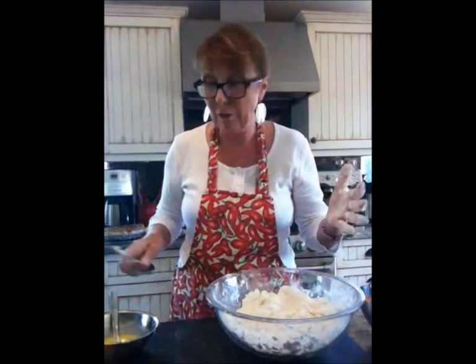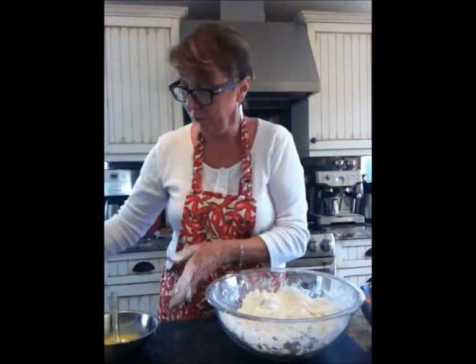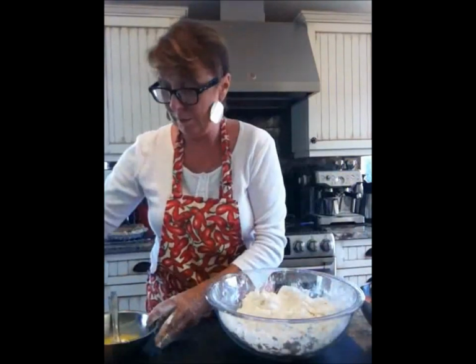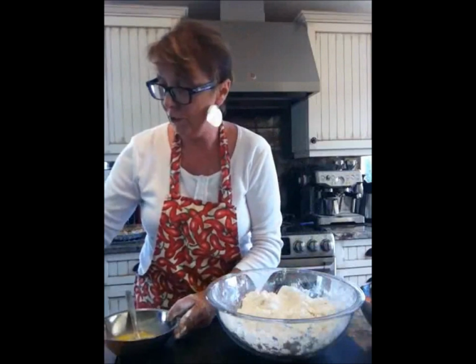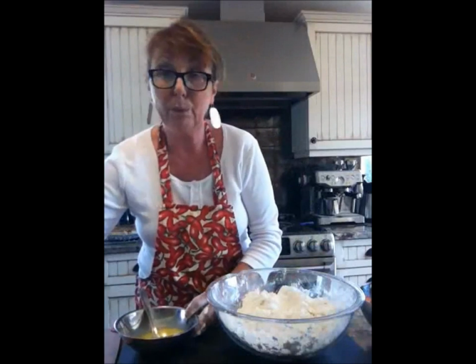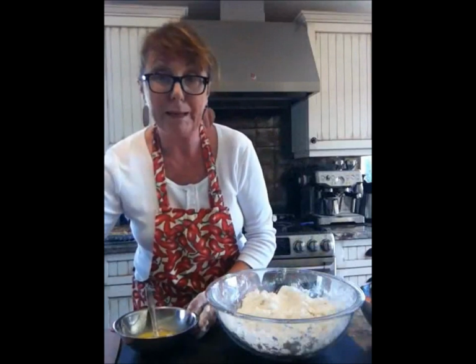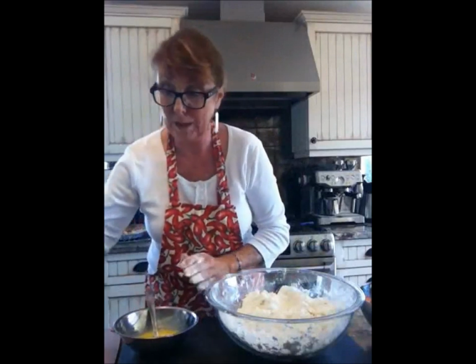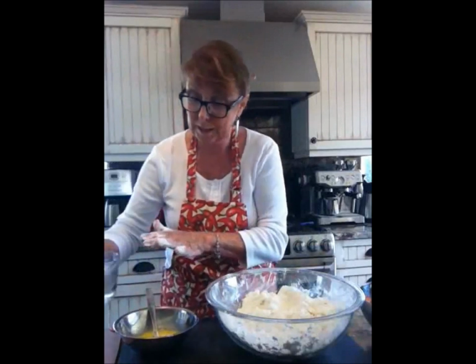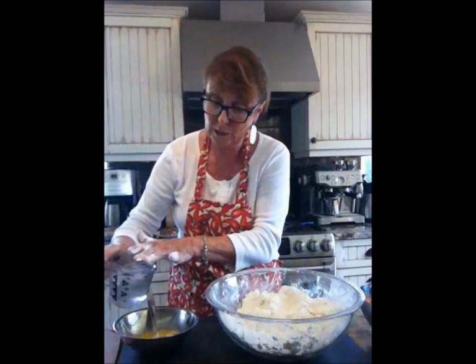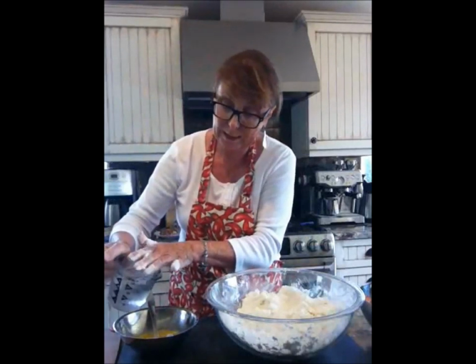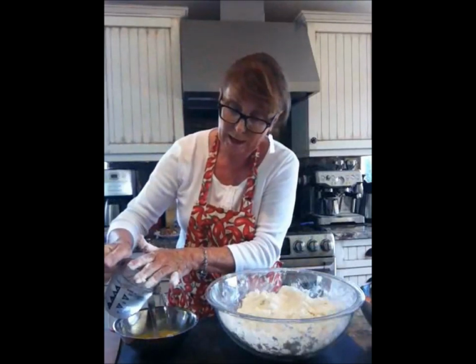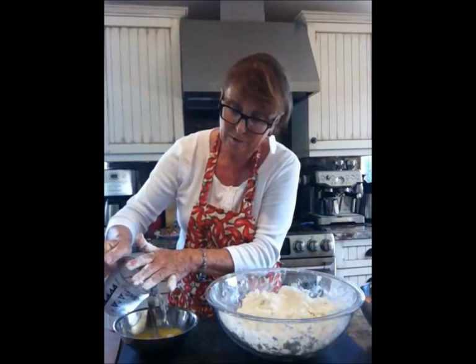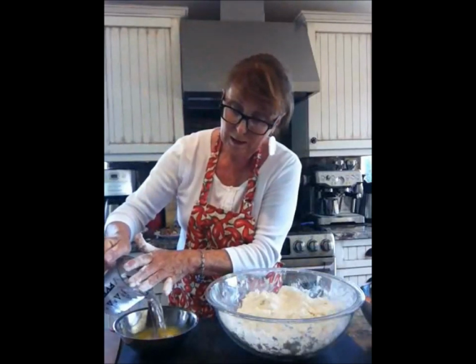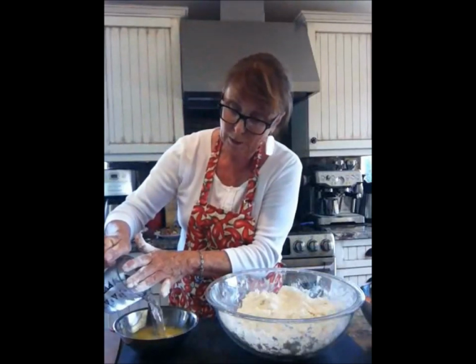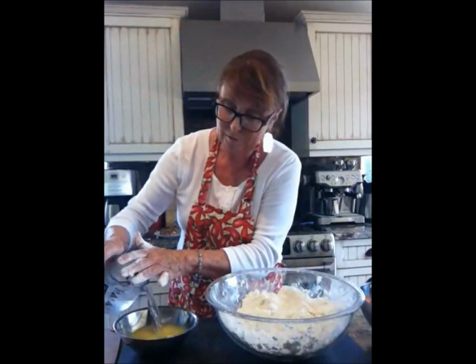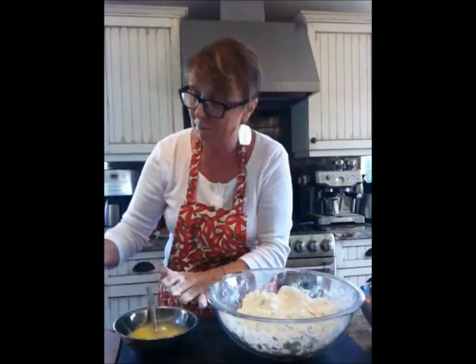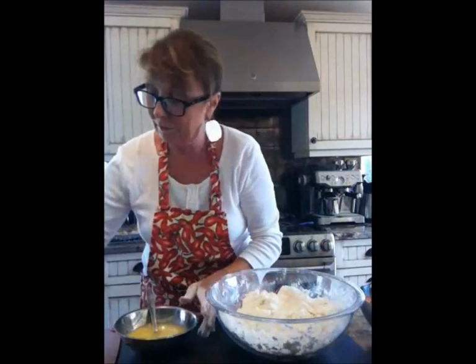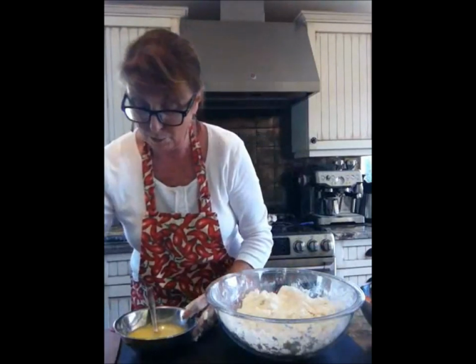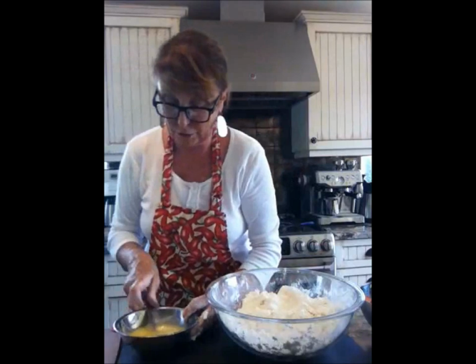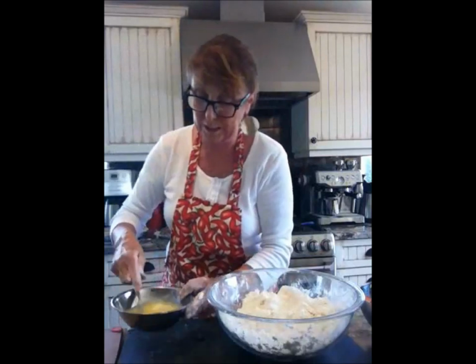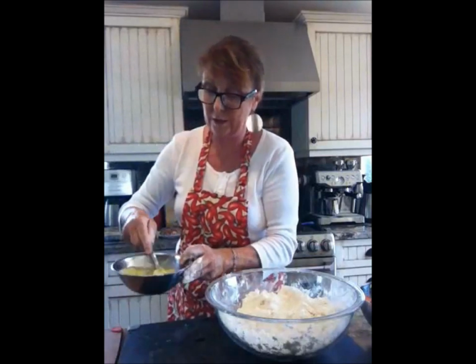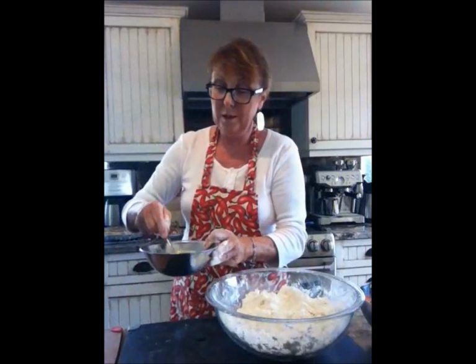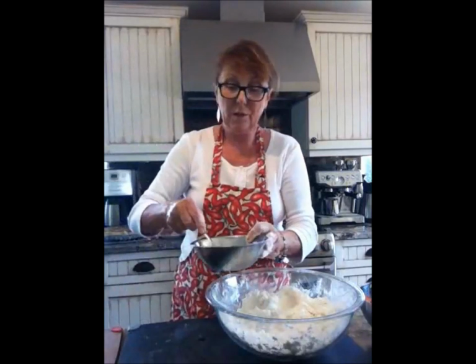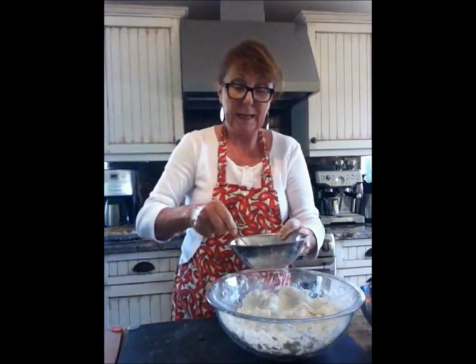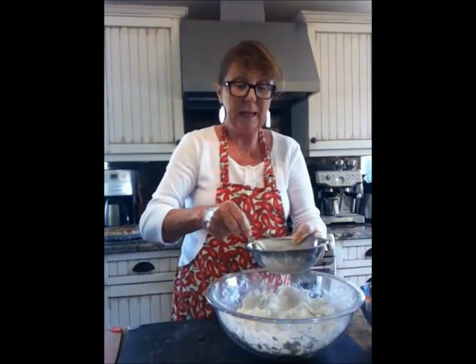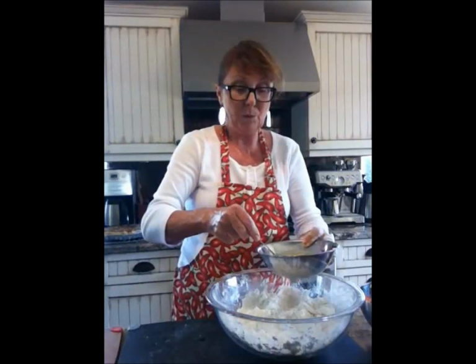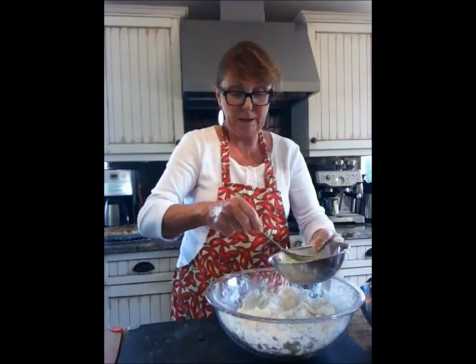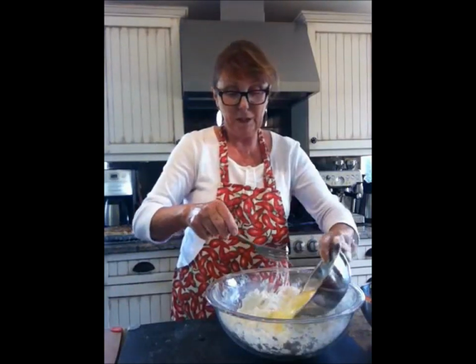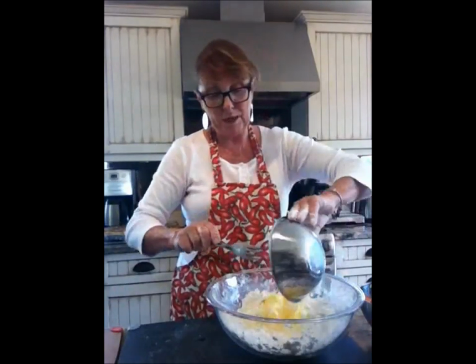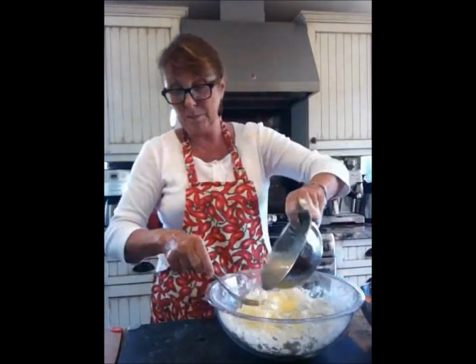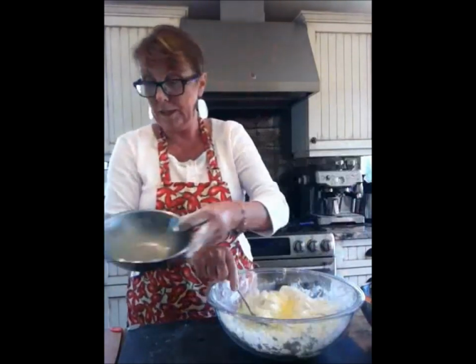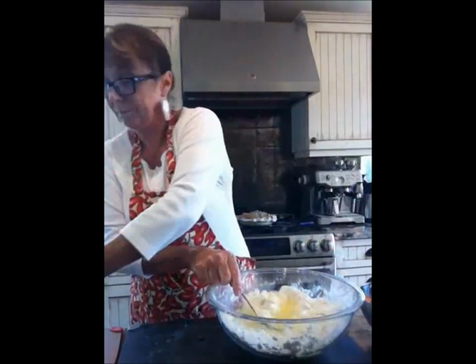You don't want the gluten to form like you do when you're making bread. Now I have about half a cup of ice water that goes in here. So that's egg, ice water, and vinegar right into my pastry.